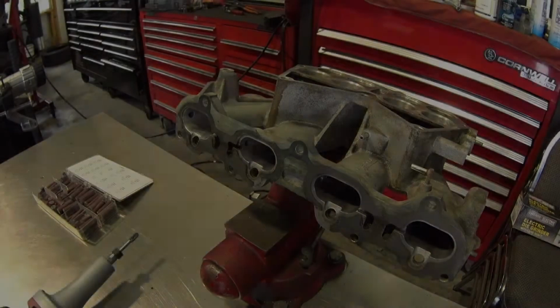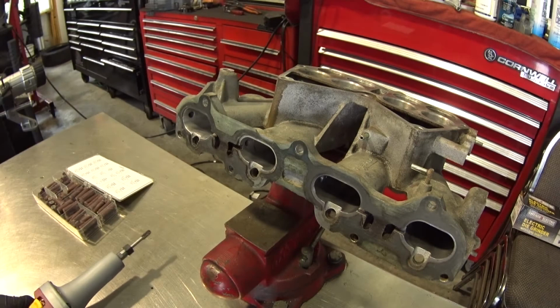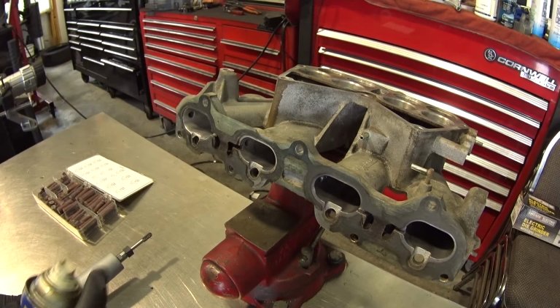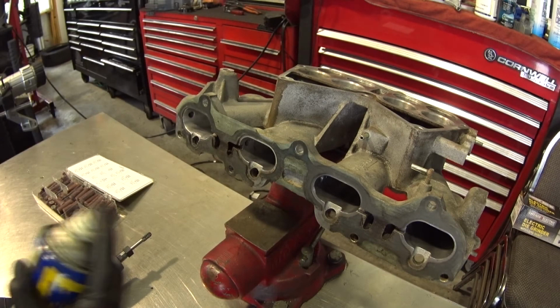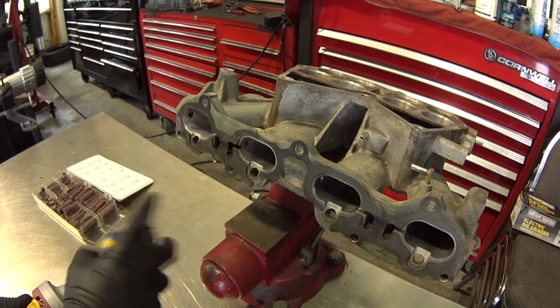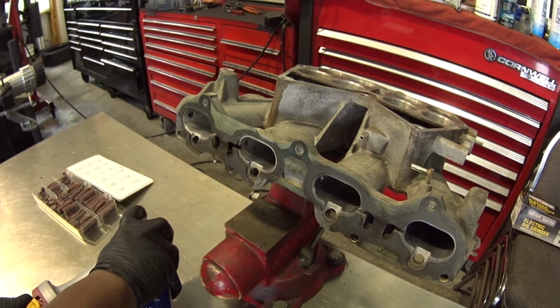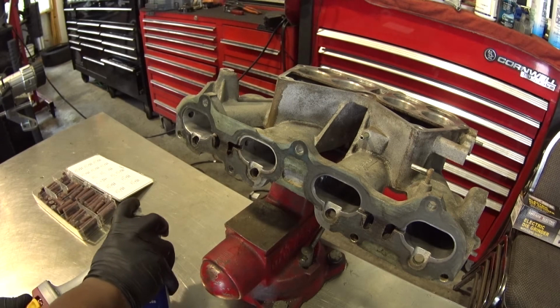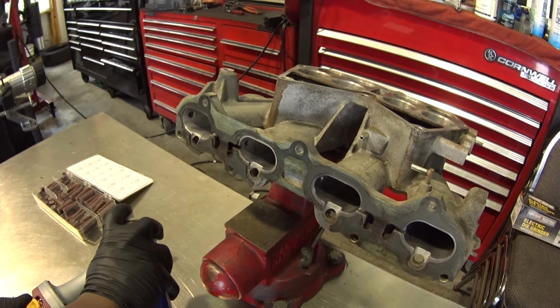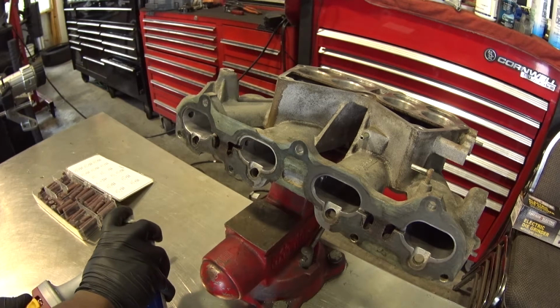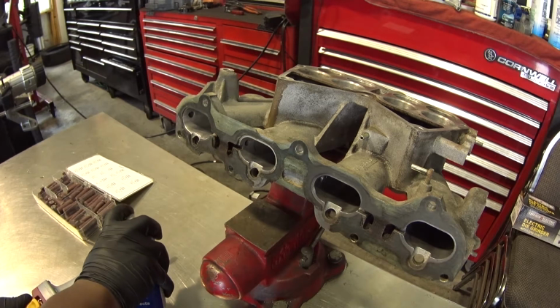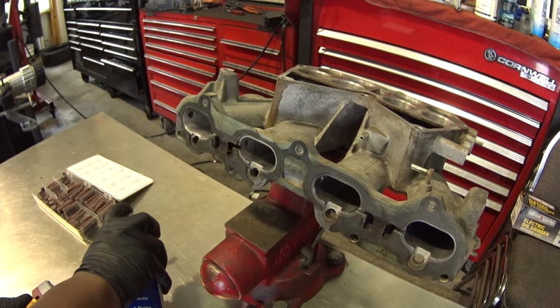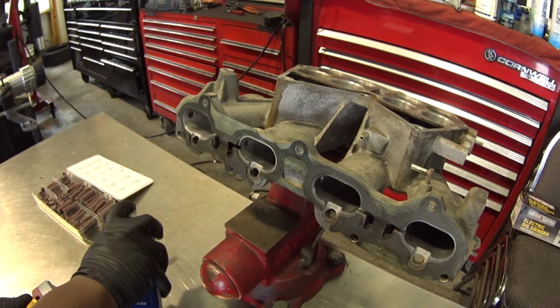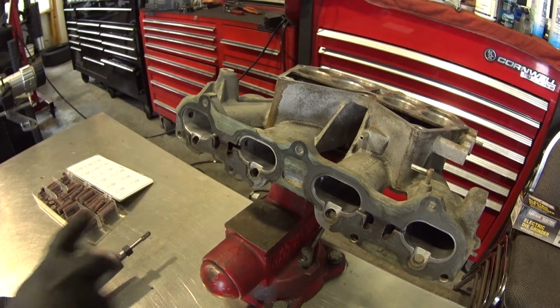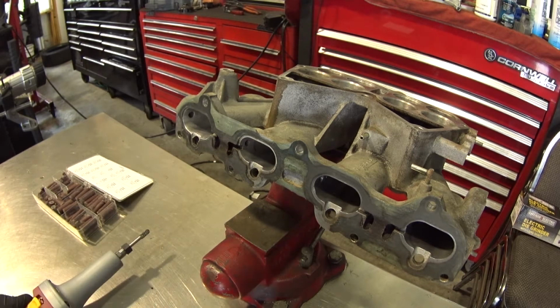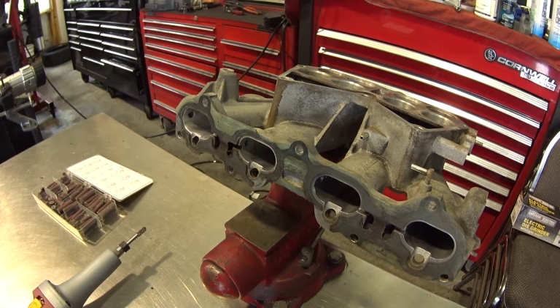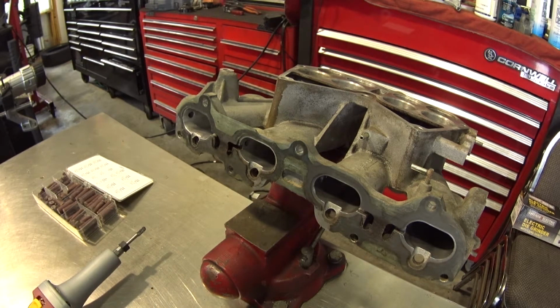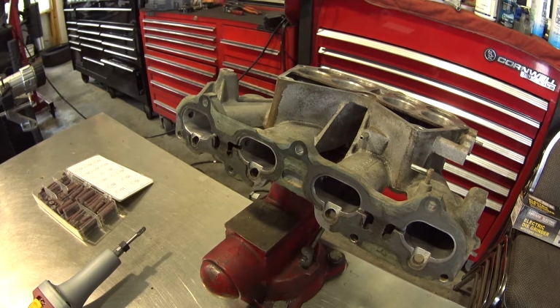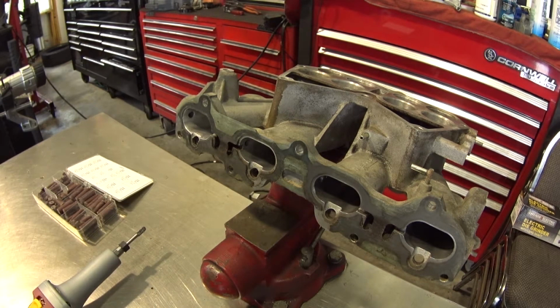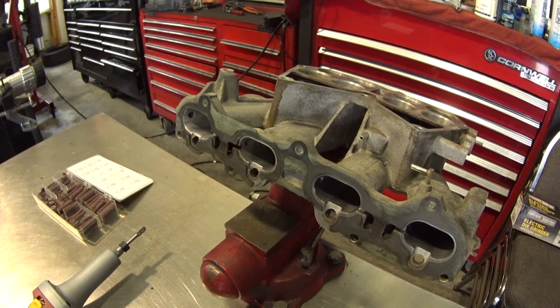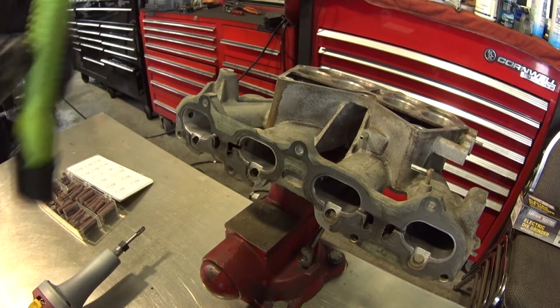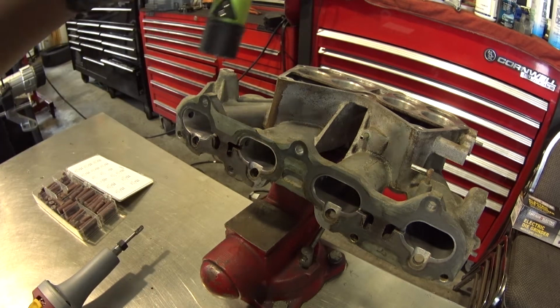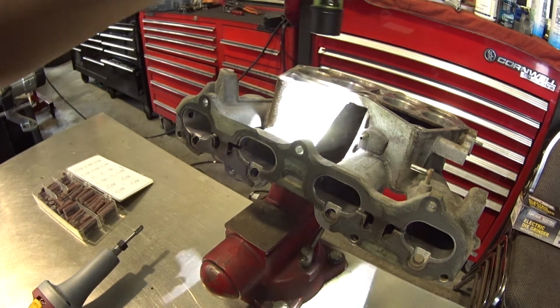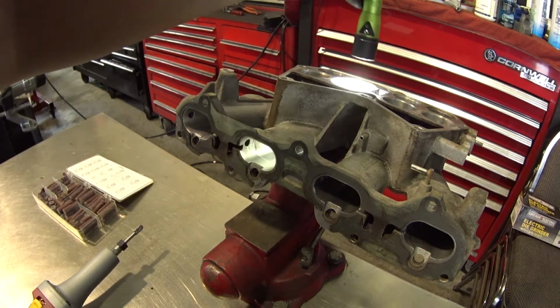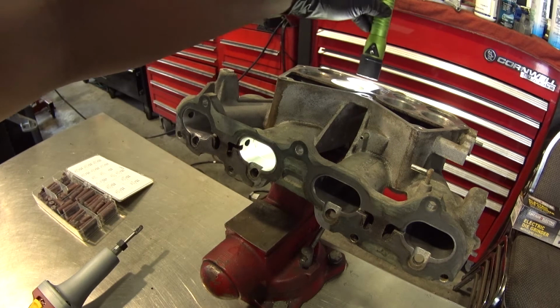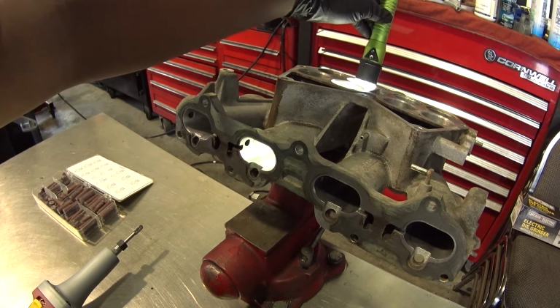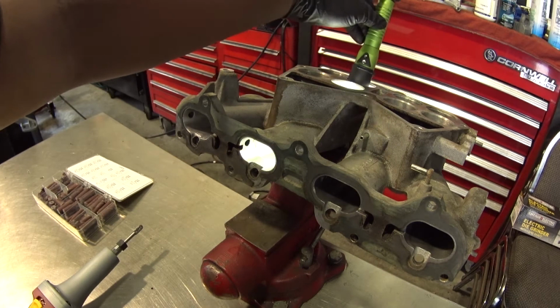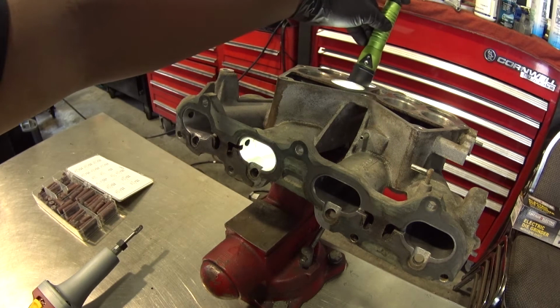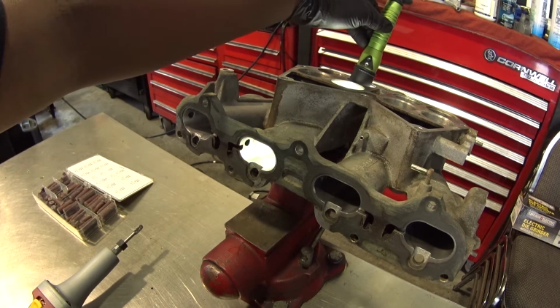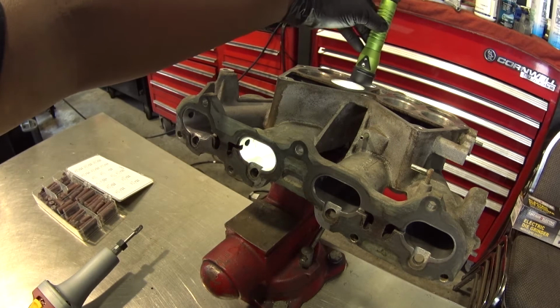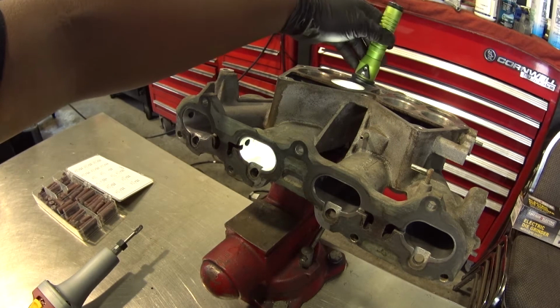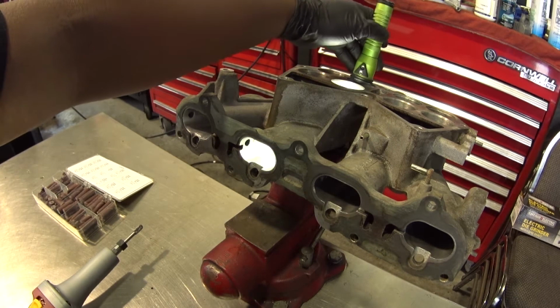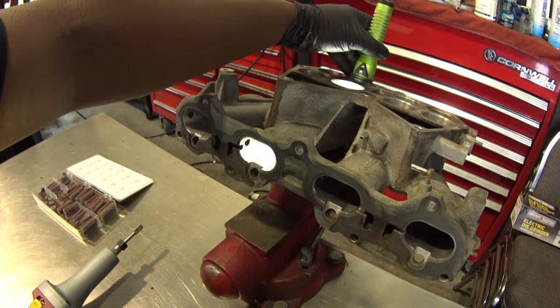On the porting part of this project, I'm going to be using flex hones with a cordless drill, carbide burrs, a port and polish roll kit from JEGS, WD-40 to keep the burrs cool, and my Chicago Electric die grinder.